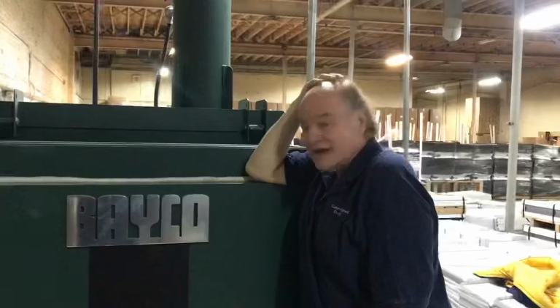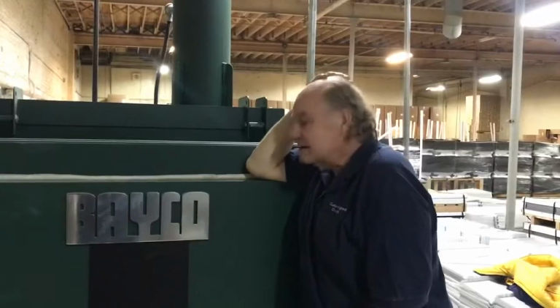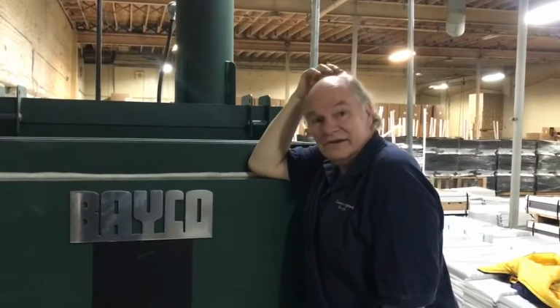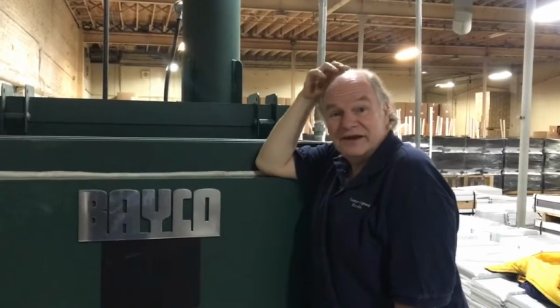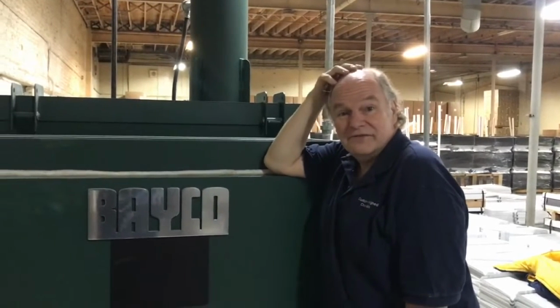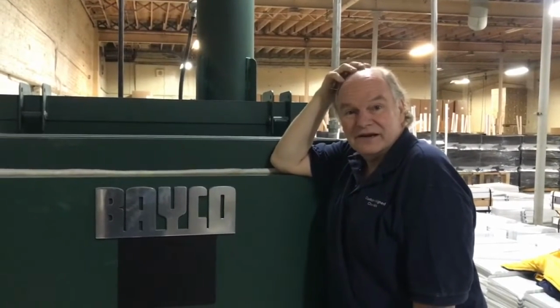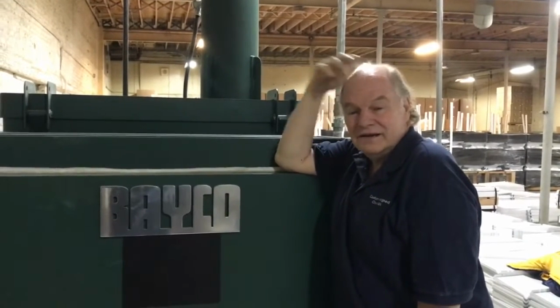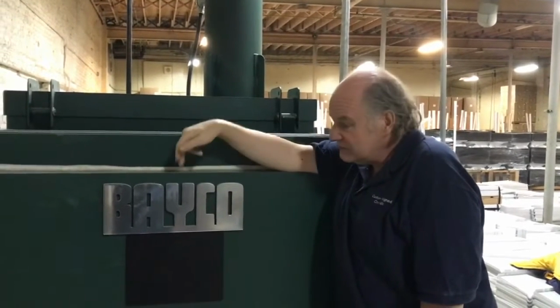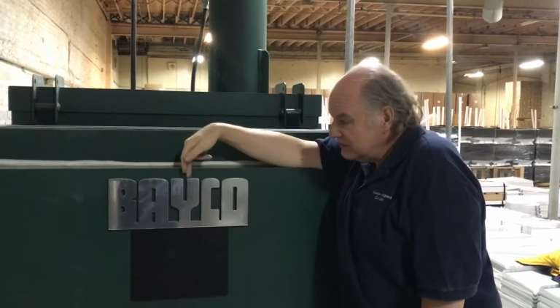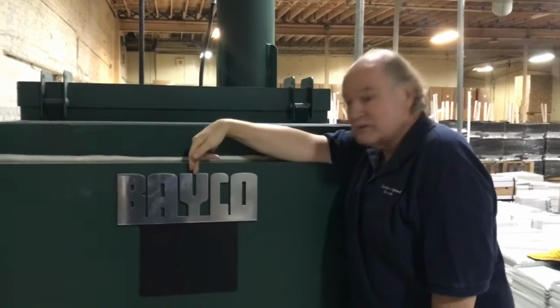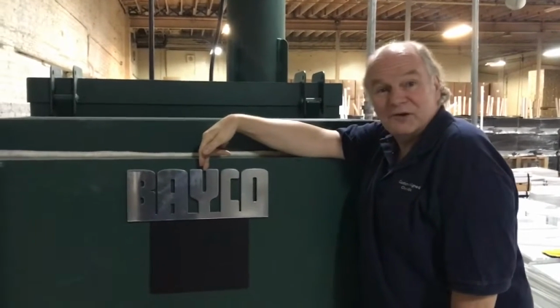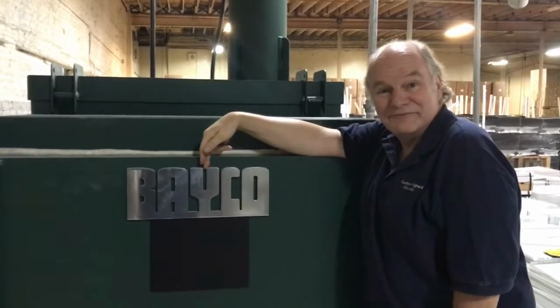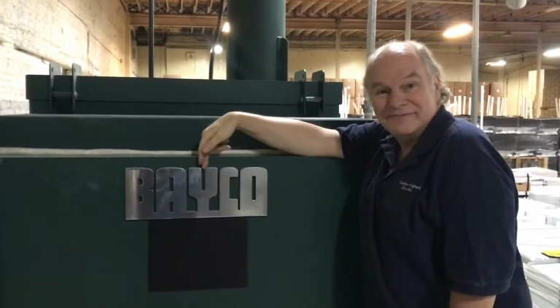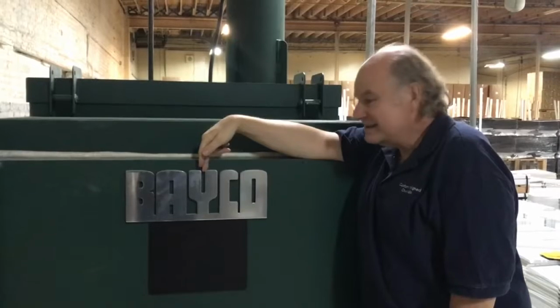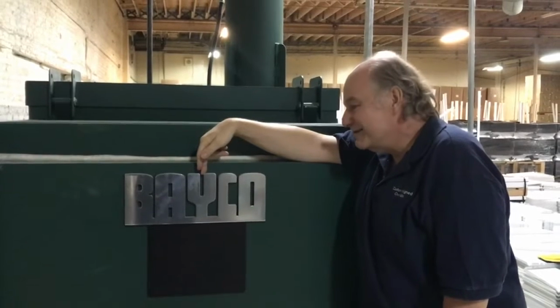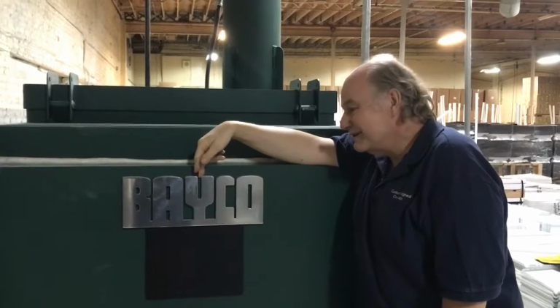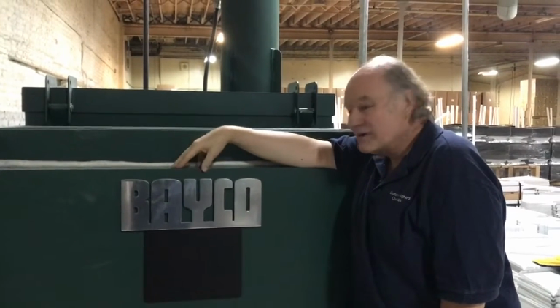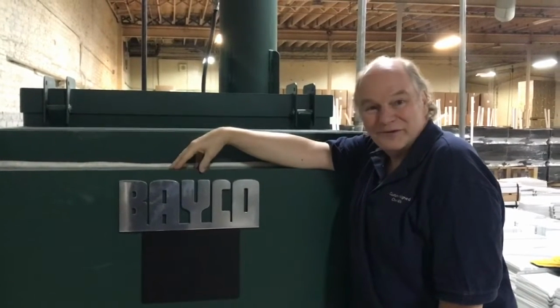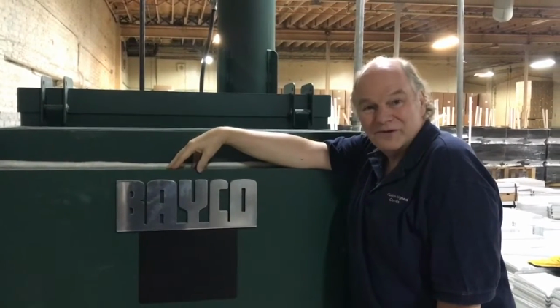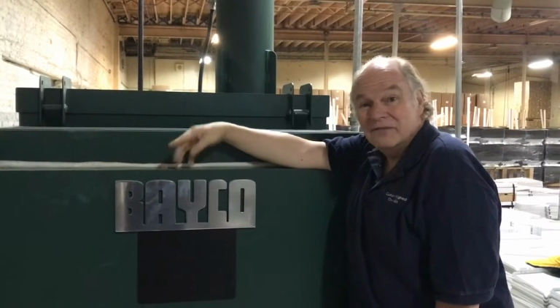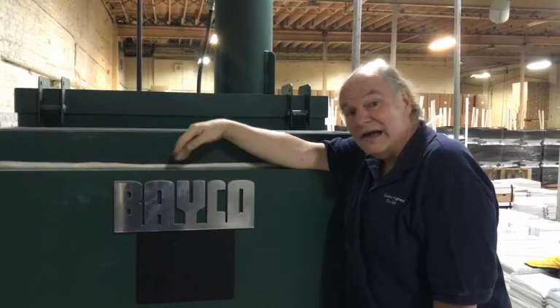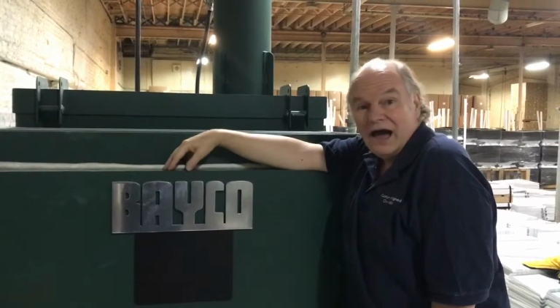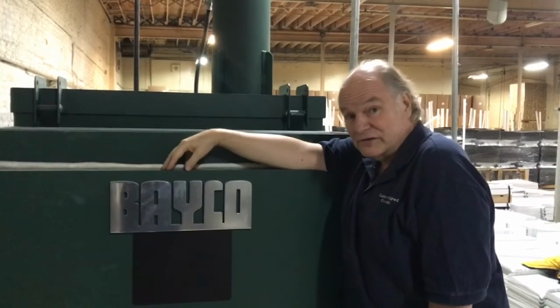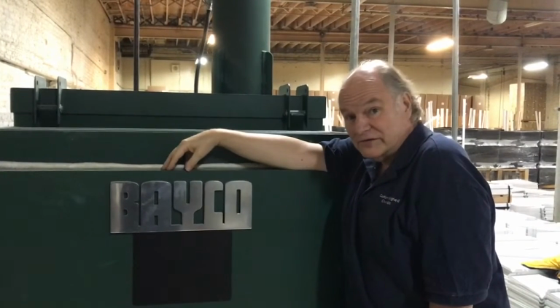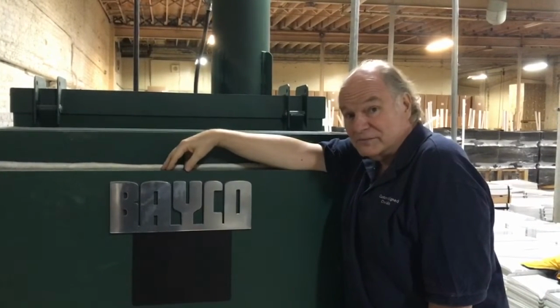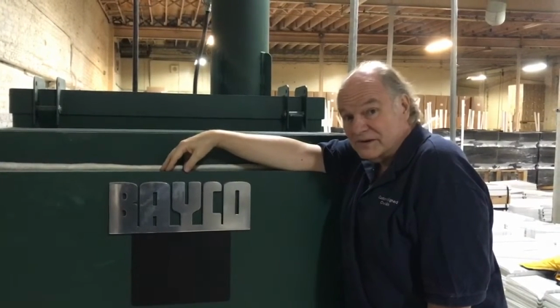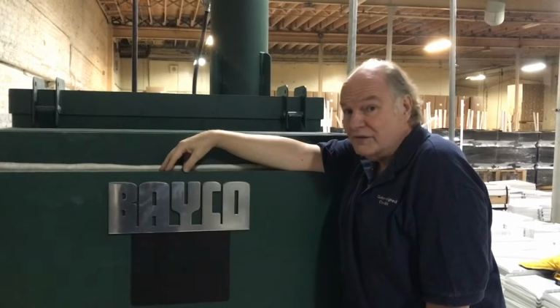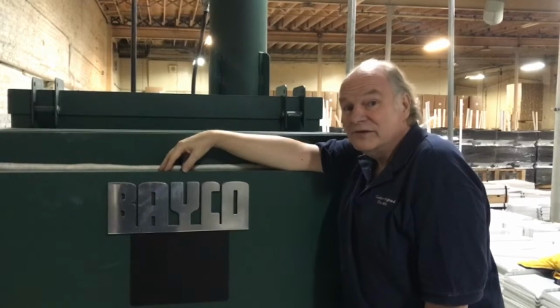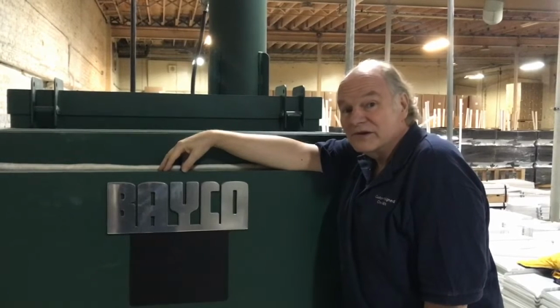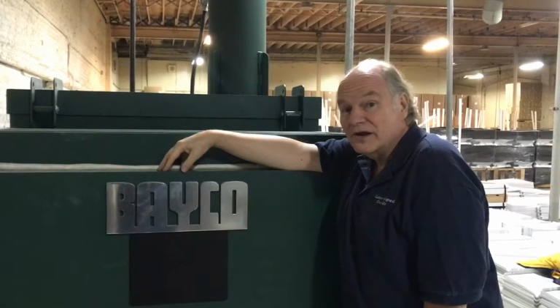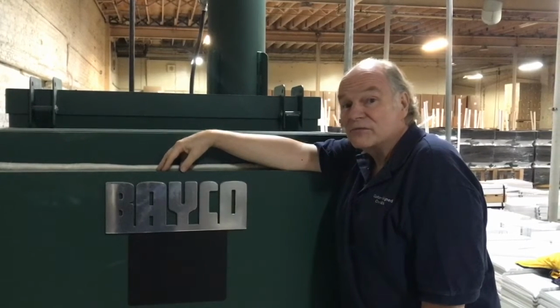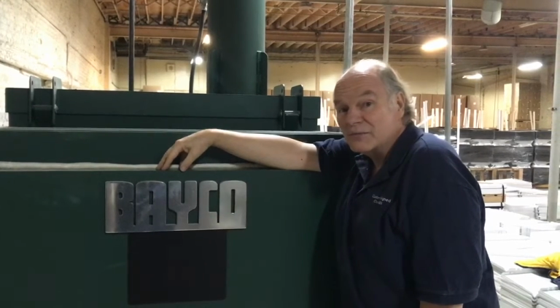Hi, this is Dave the Oven Guy and this is Mr. Bake-O-Oven. Today we're here working with Mr. Bake-O-Oven but I want to show you something special — something called a thermocouple.